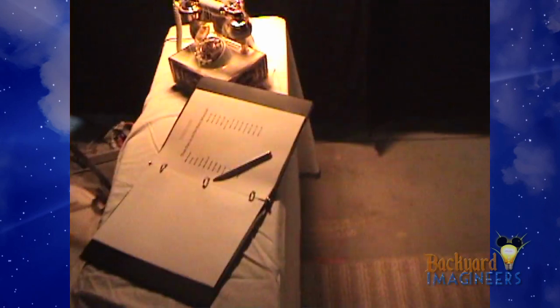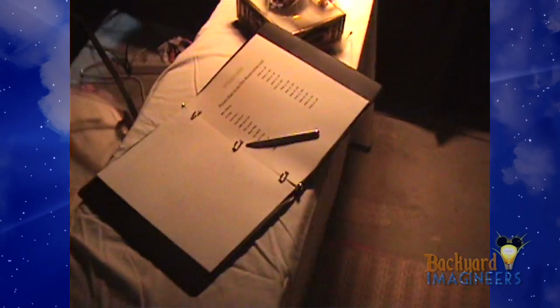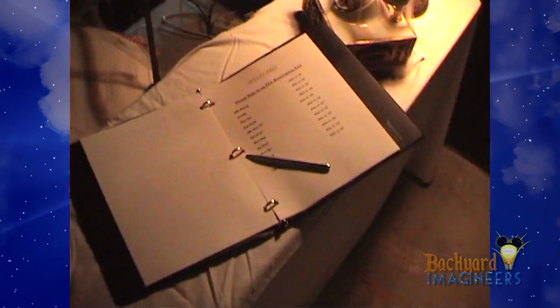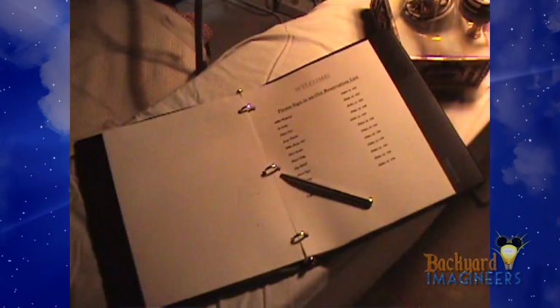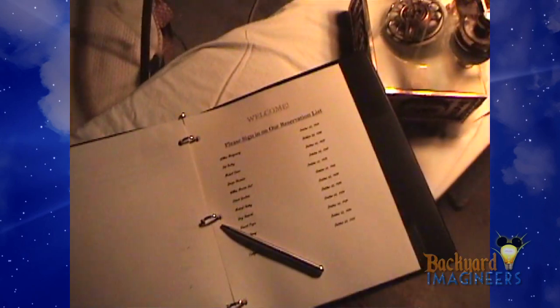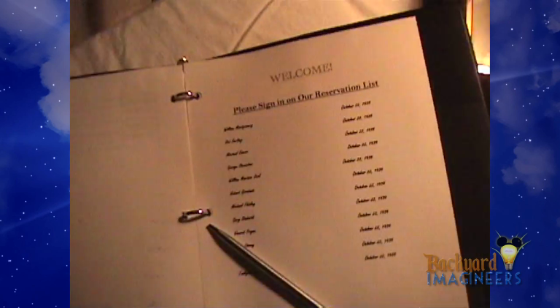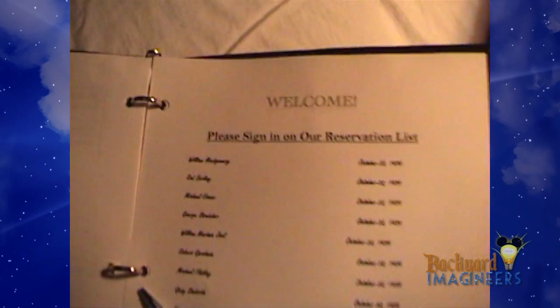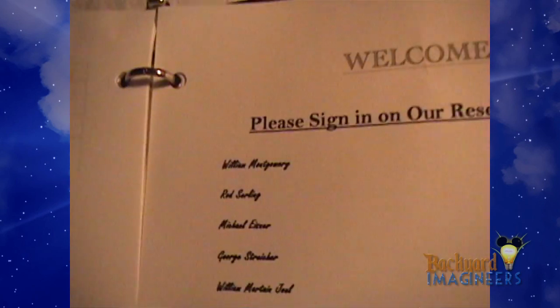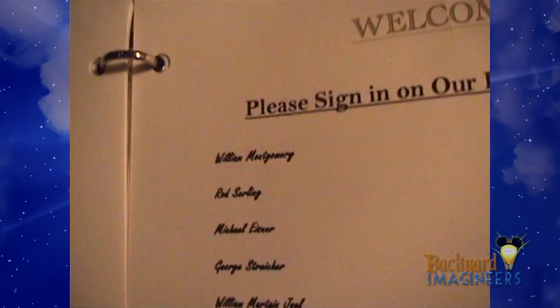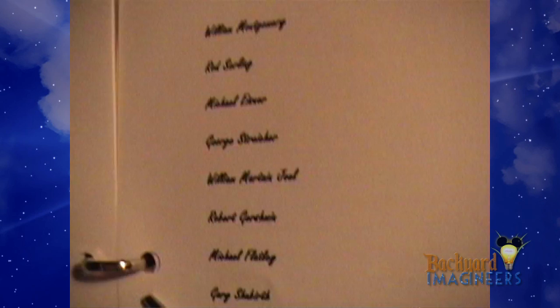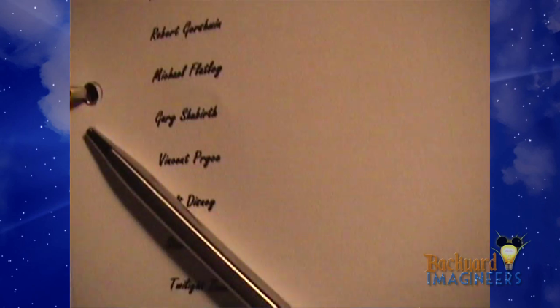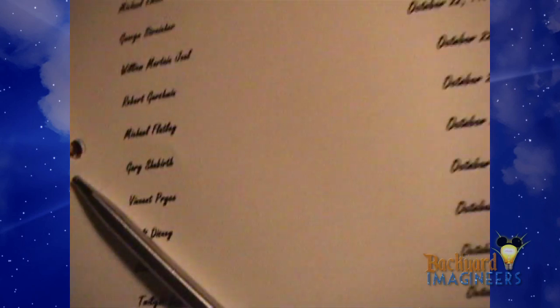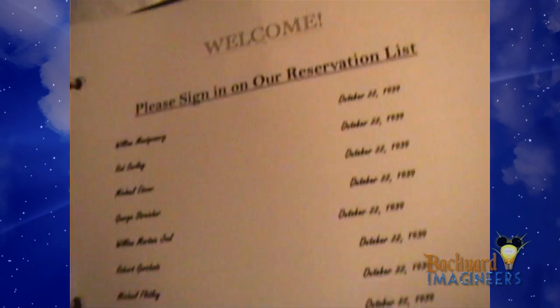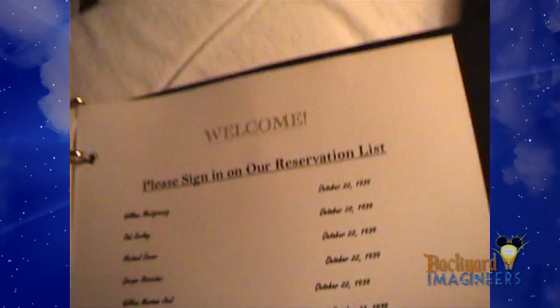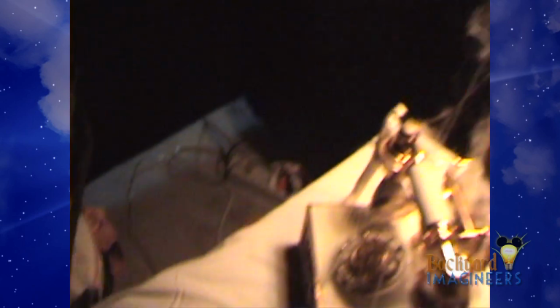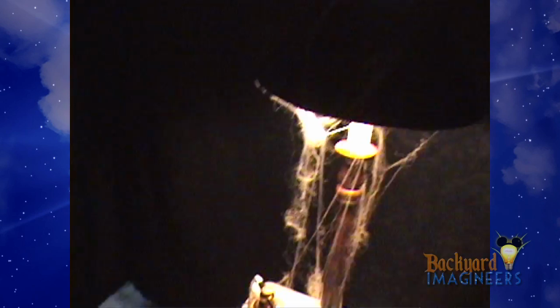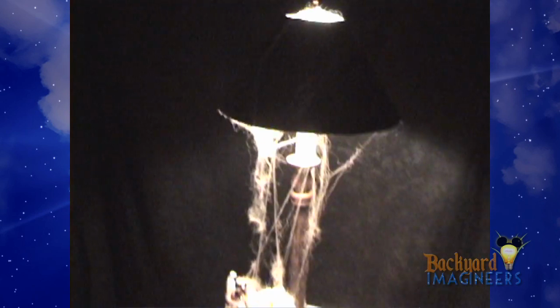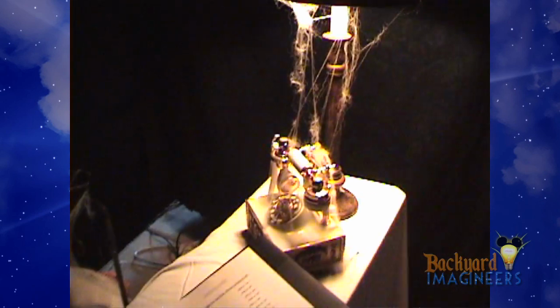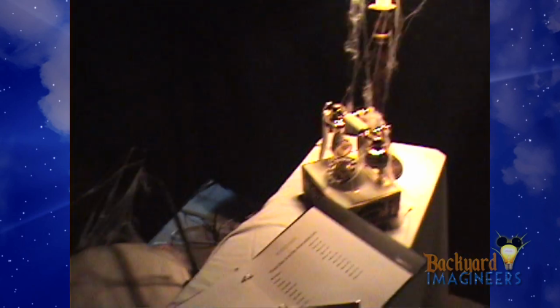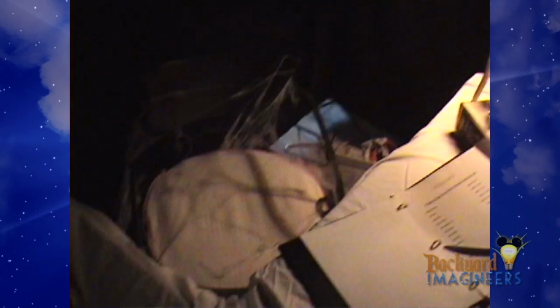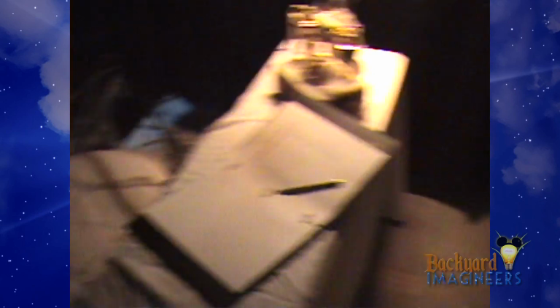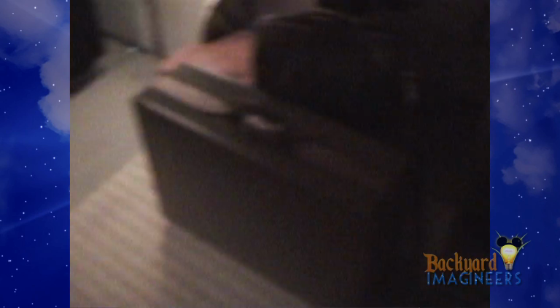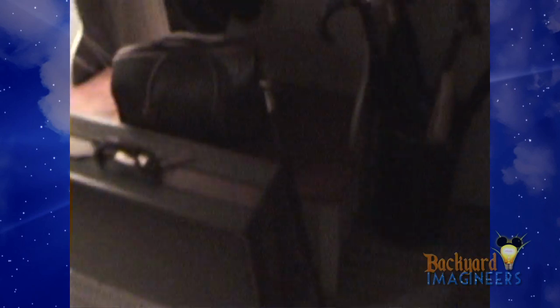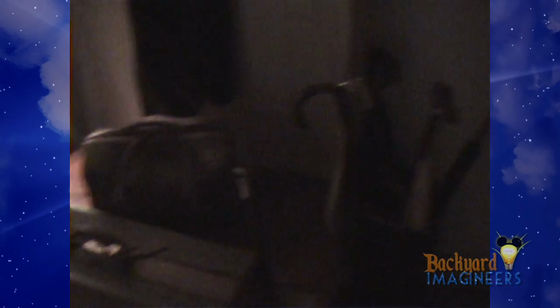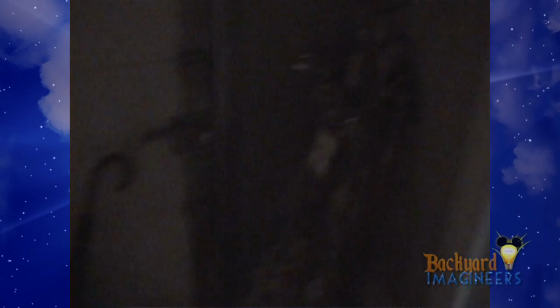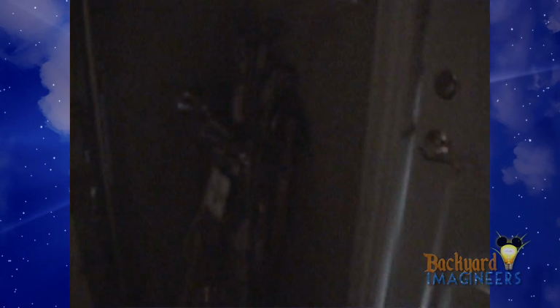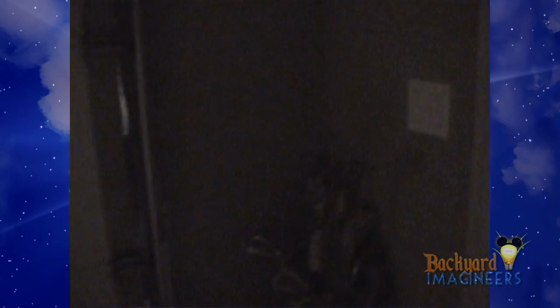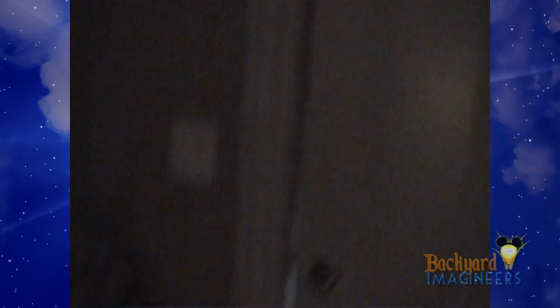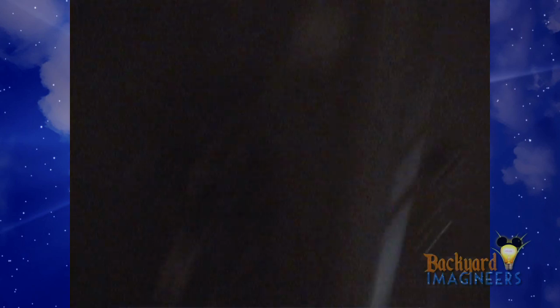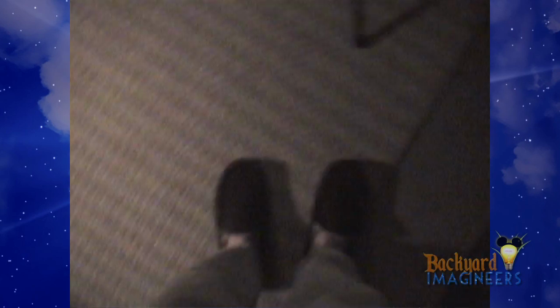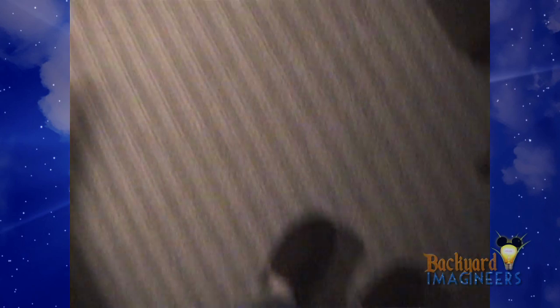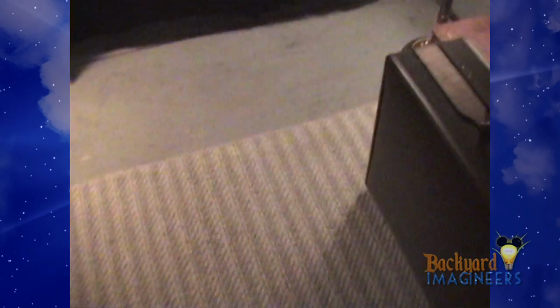We've got the guest book here that people will be able to look through — it has all these different names on it. We've got cobwebs everywhere, all this stuff set up, and a nice rug here.